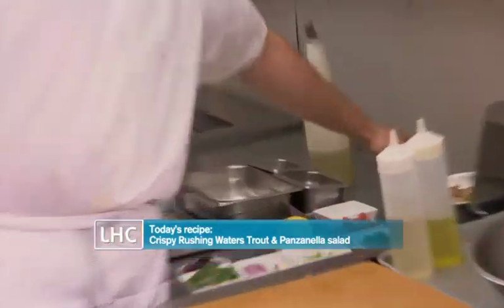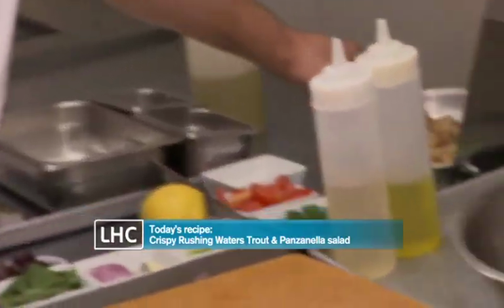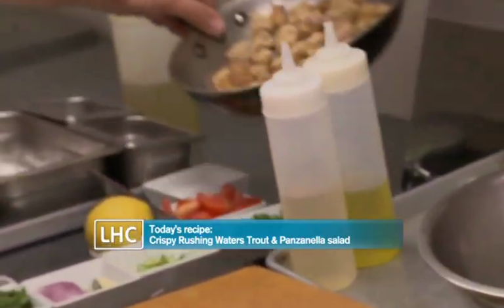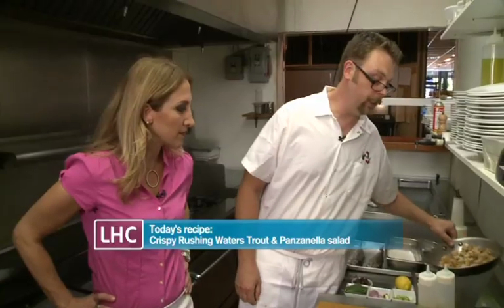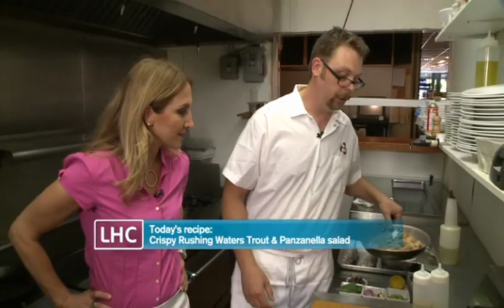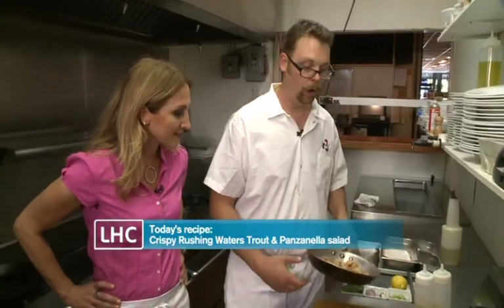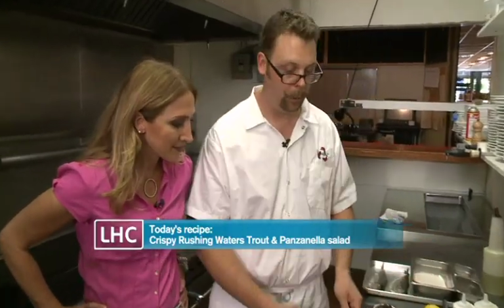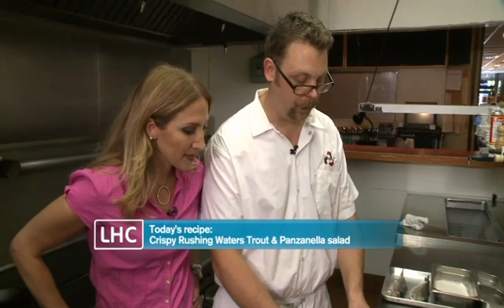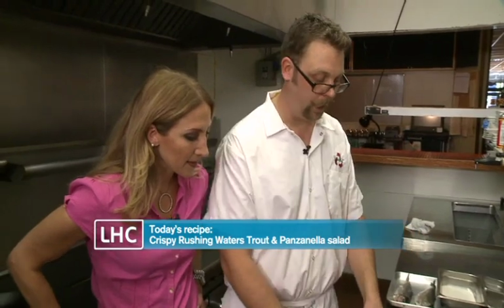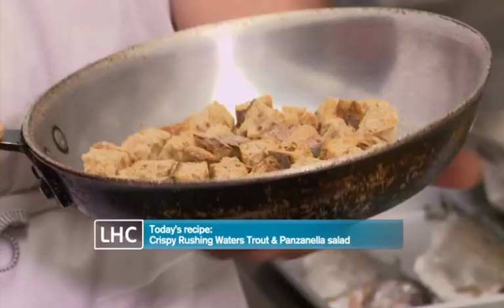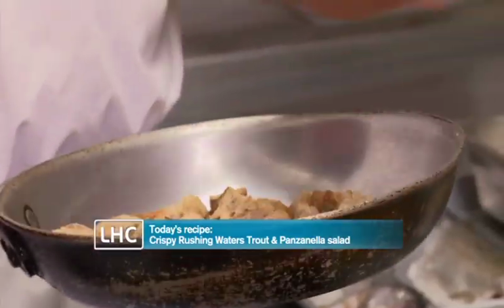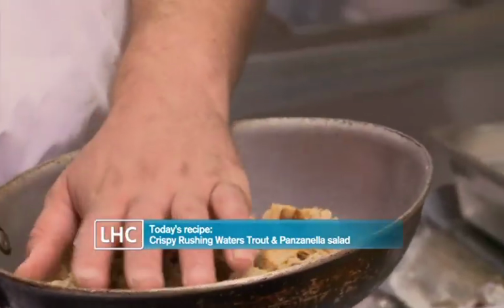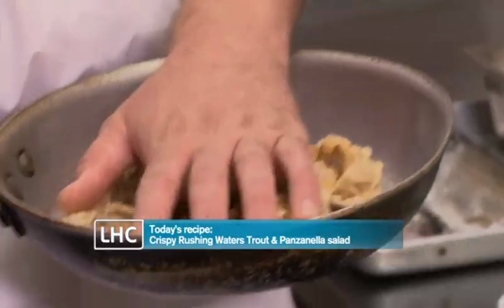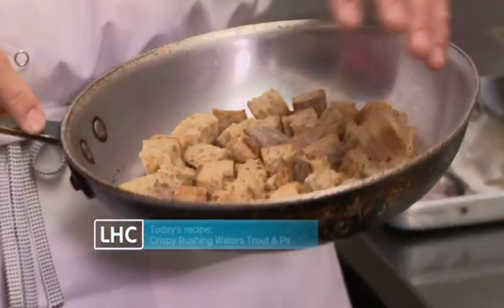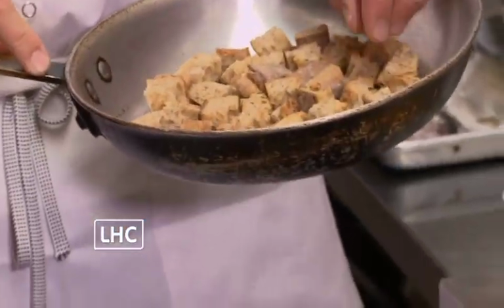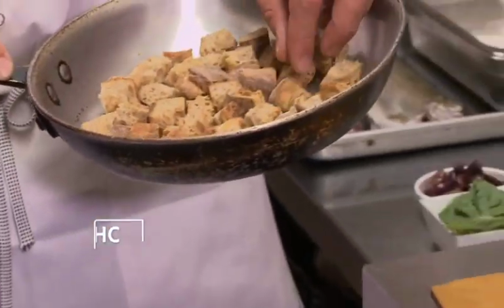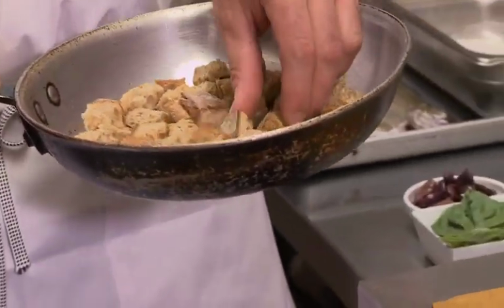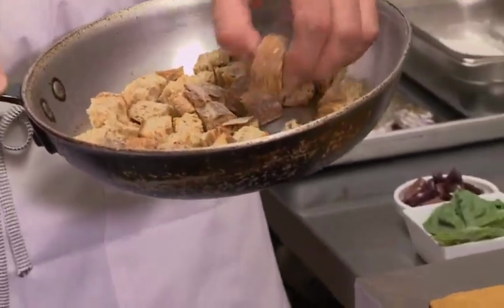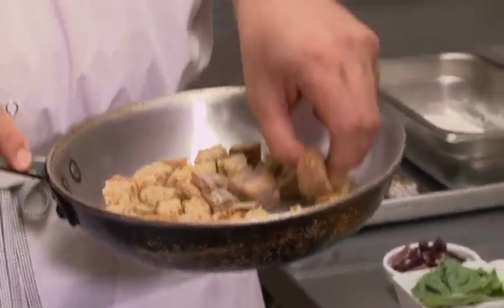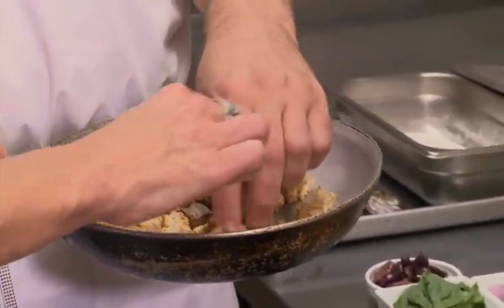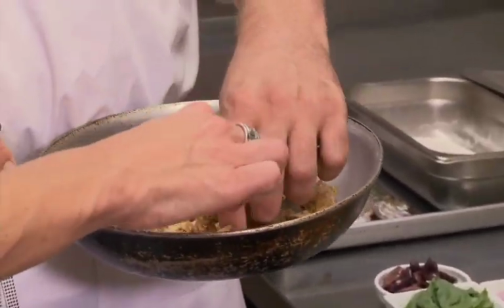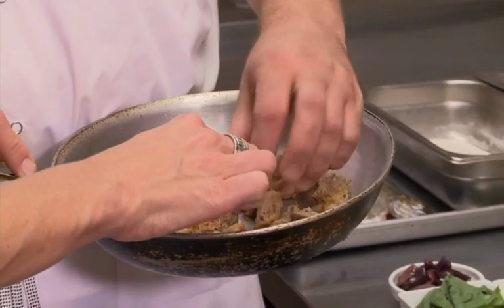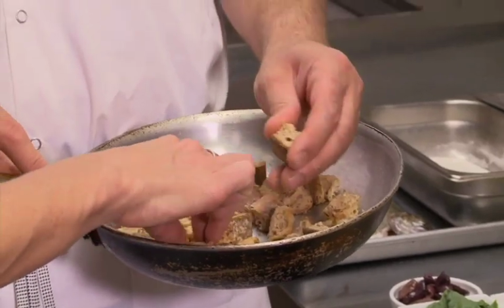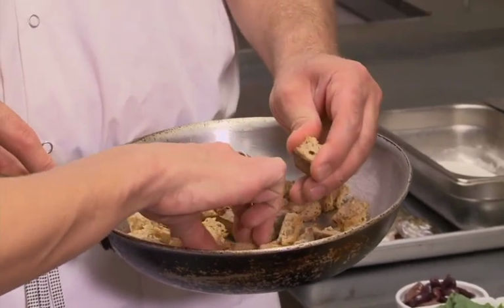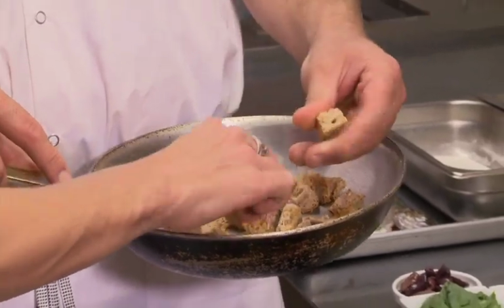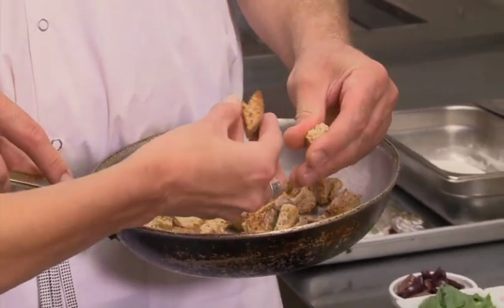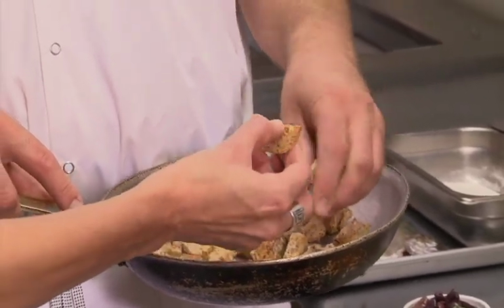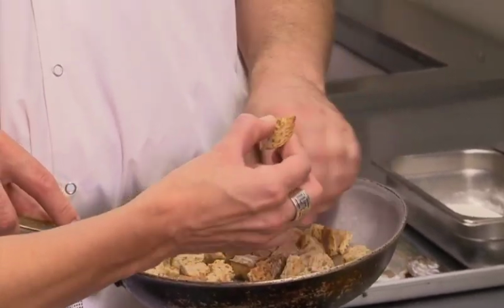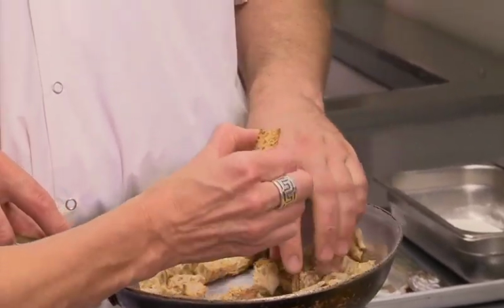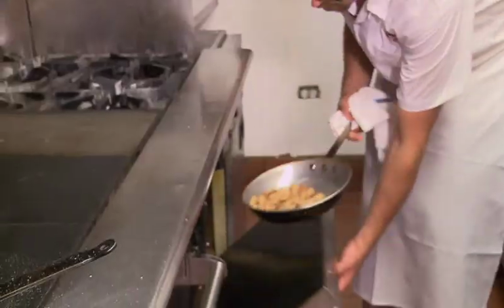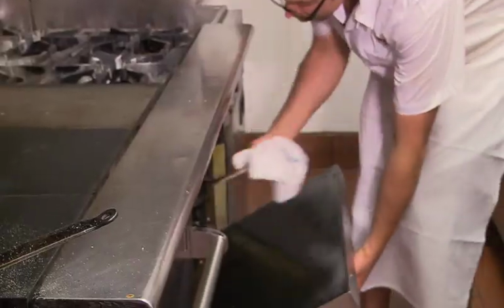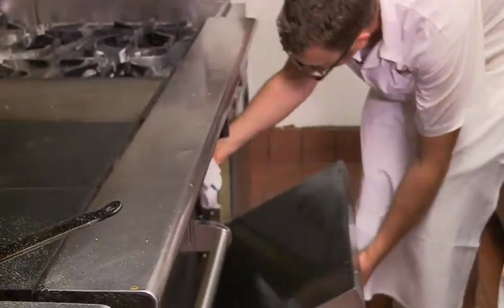We're gonna make a bread salad, or a panzanella salad. We're gonna make it with whole grain bread. I've just cut it and pre-toasted it. That's gonna be our first step — just to get this back in the oven and start warming this bread back up.